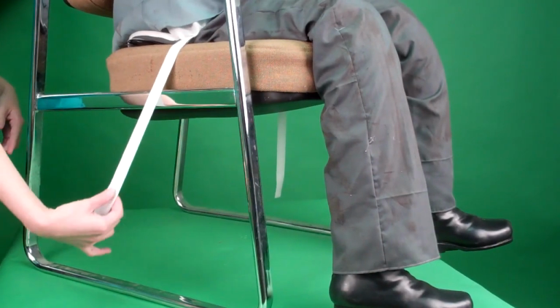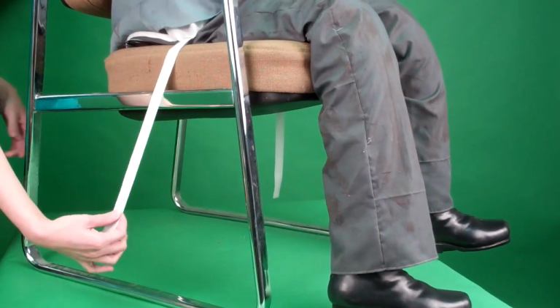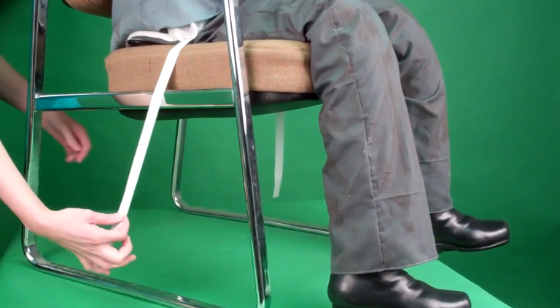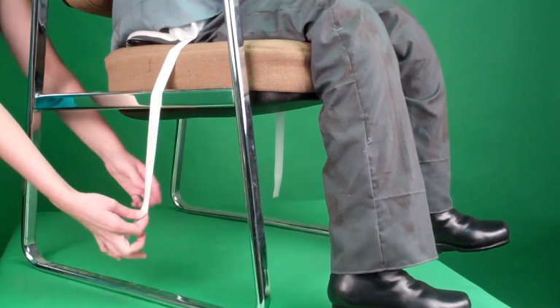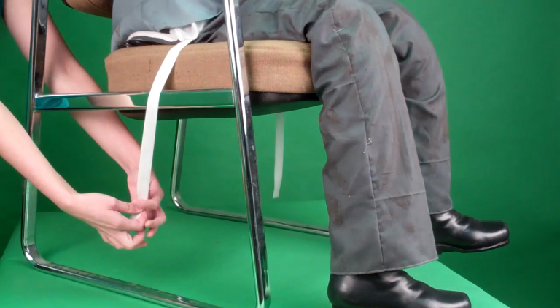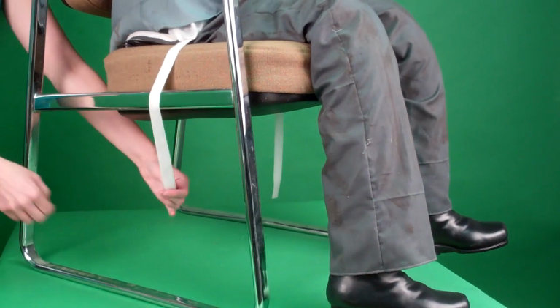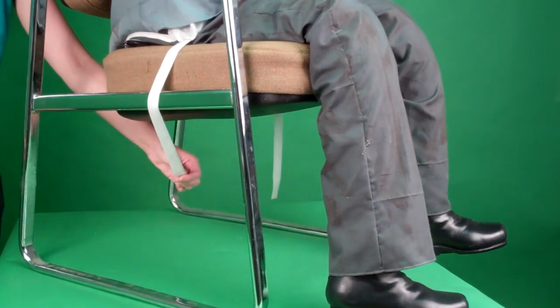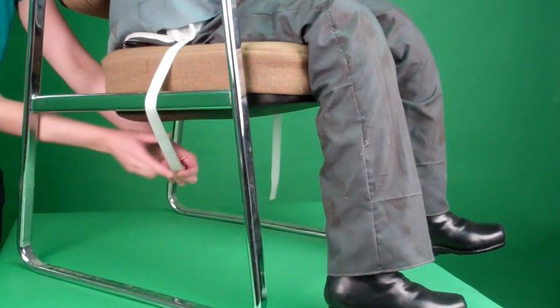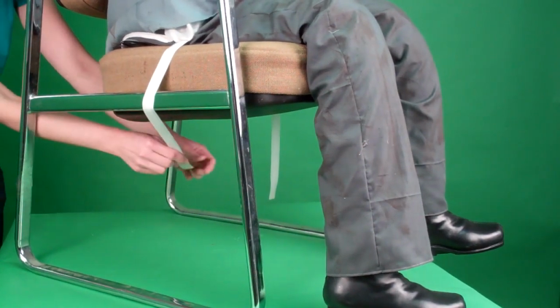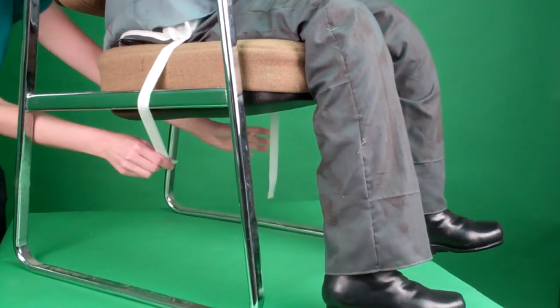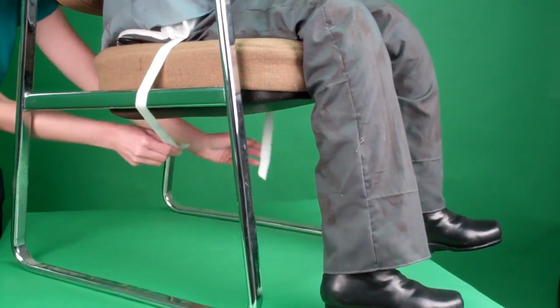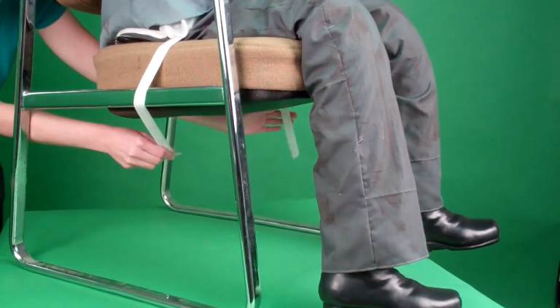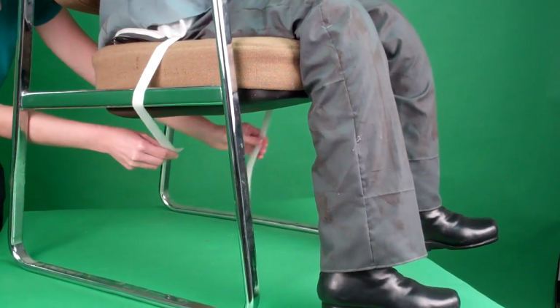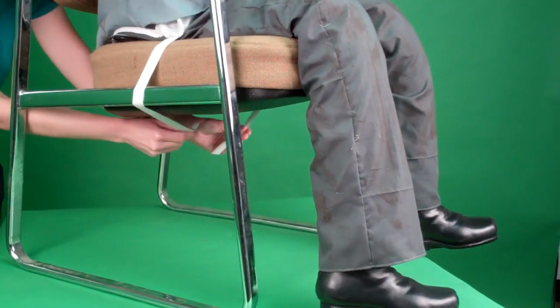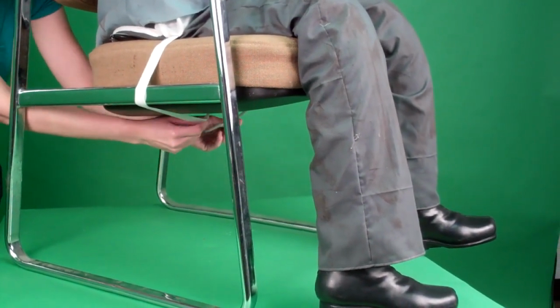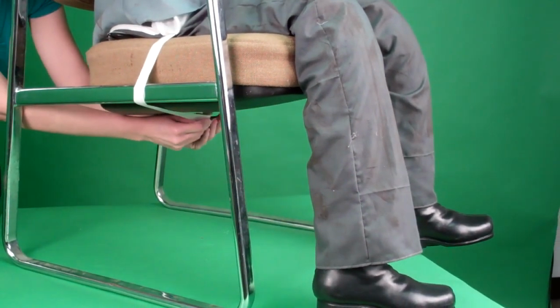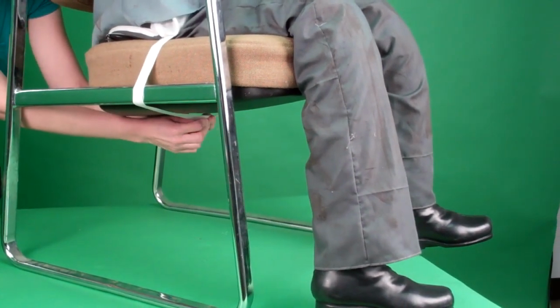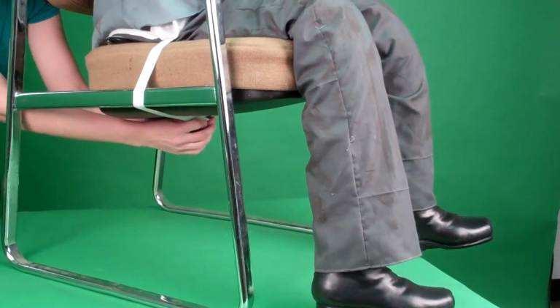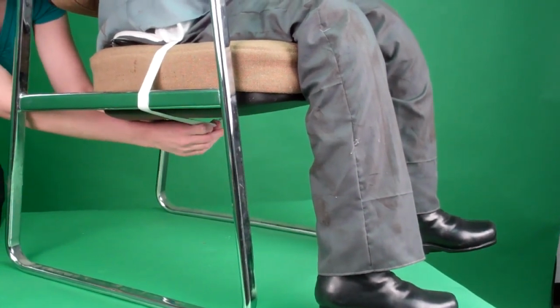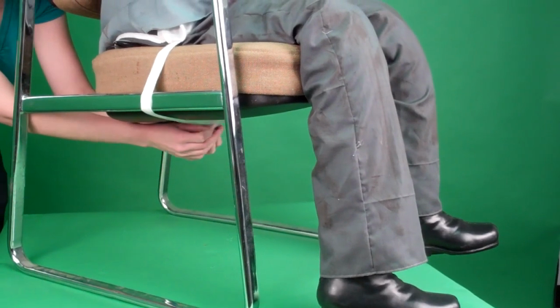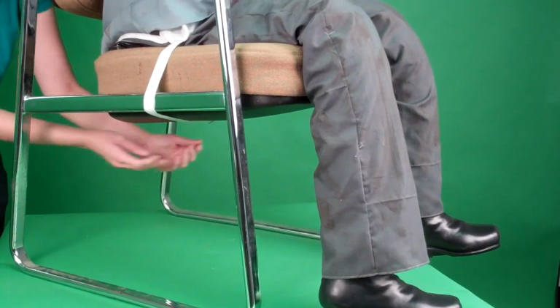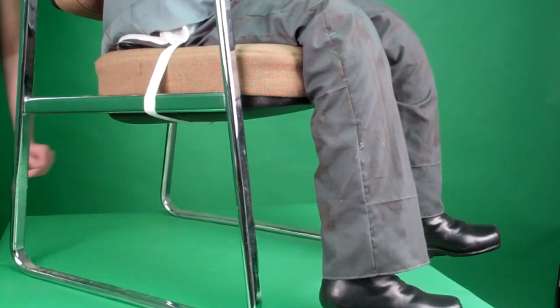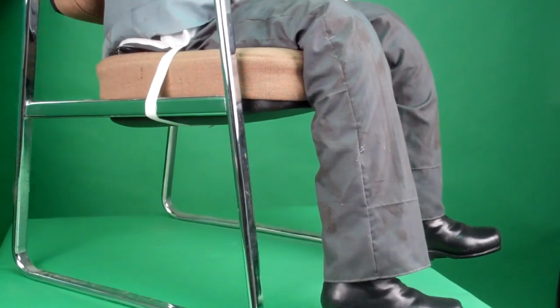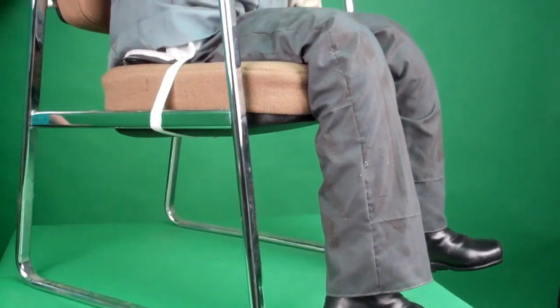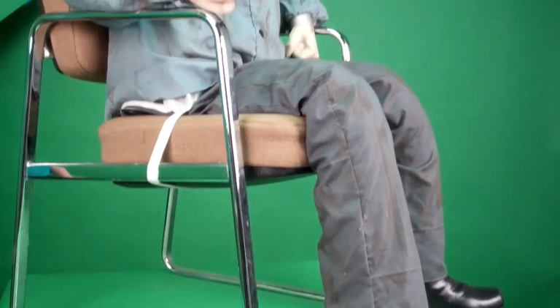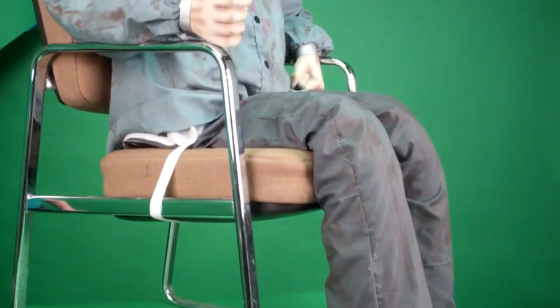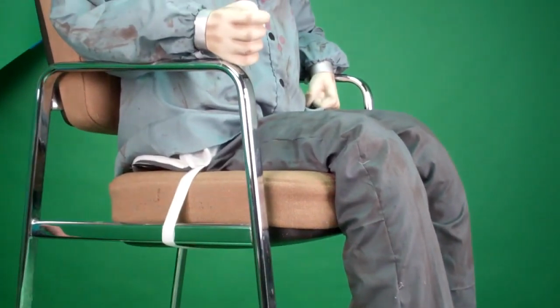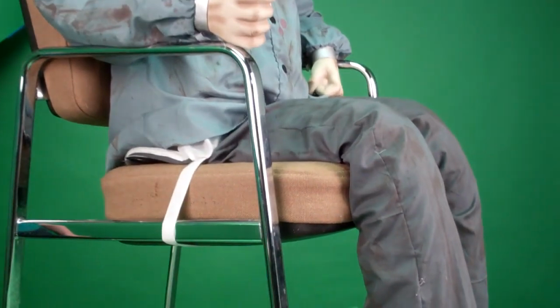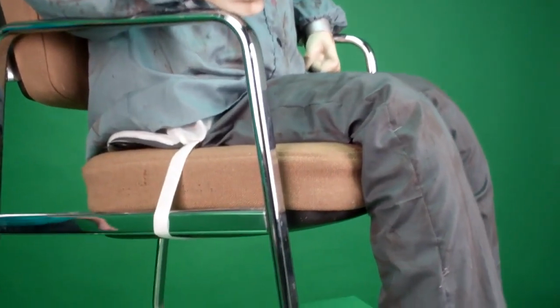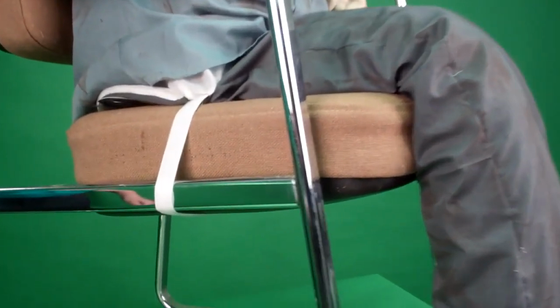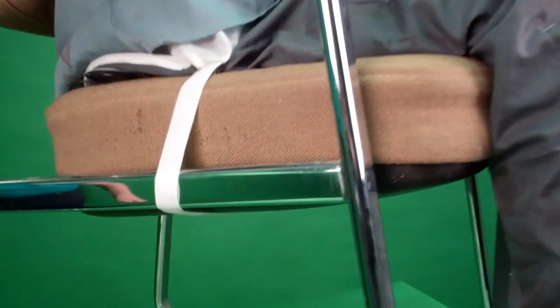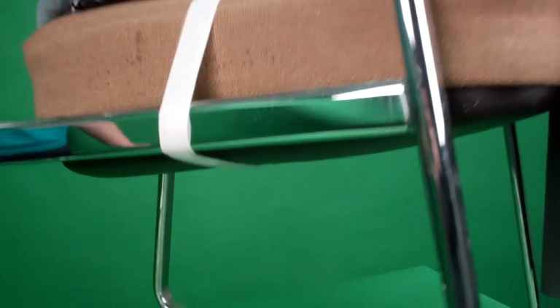If you have the hook and loop, which is sold separately, wrap the hook and loop straps under the chair, pulling very taut, and fasten the ends to one another.